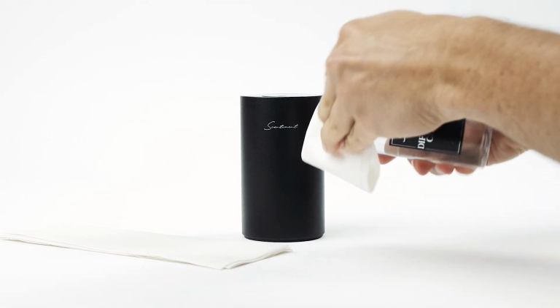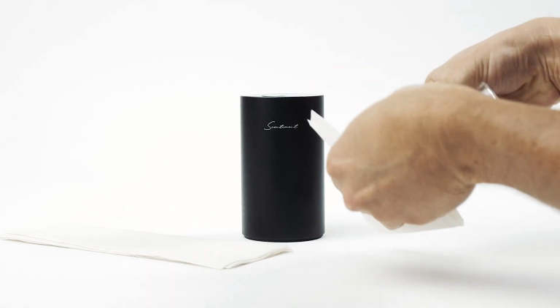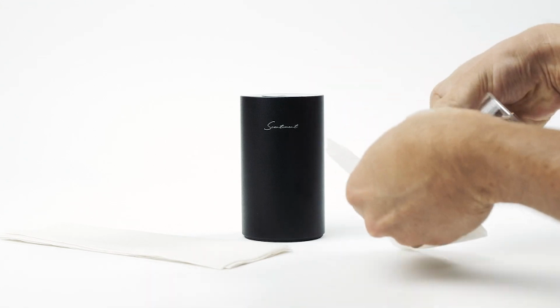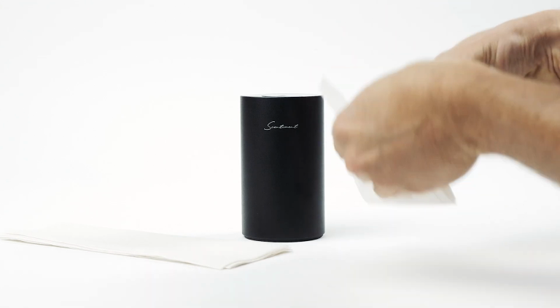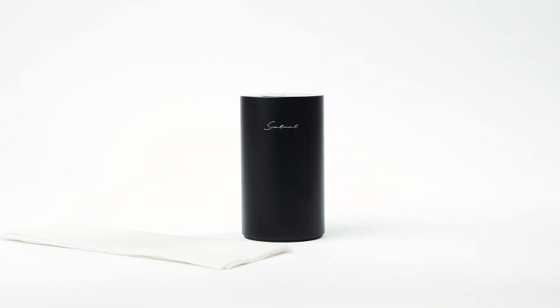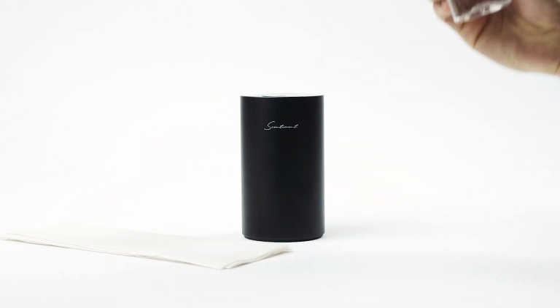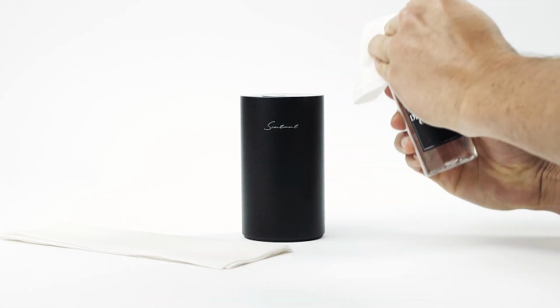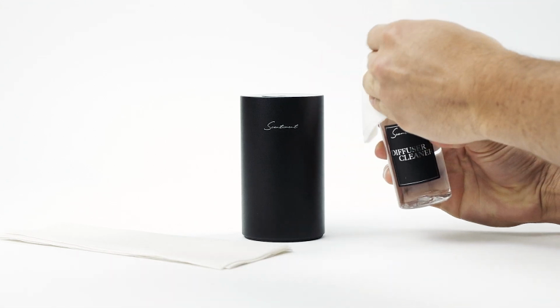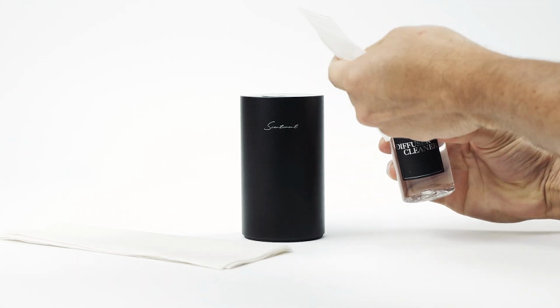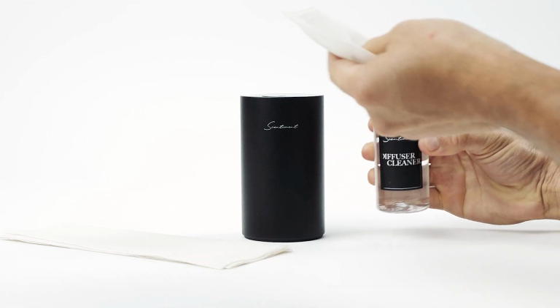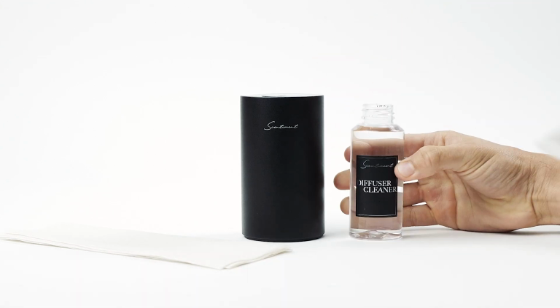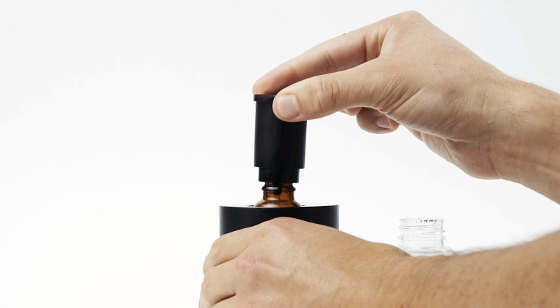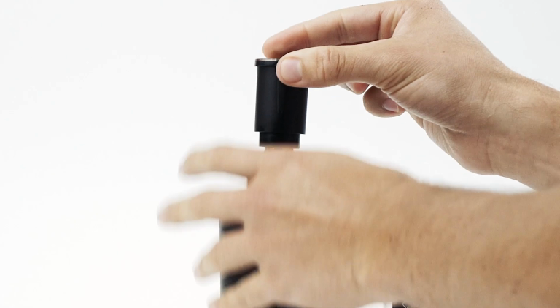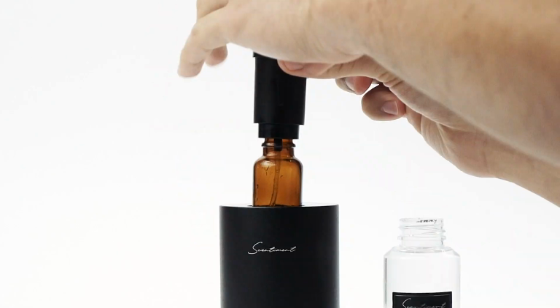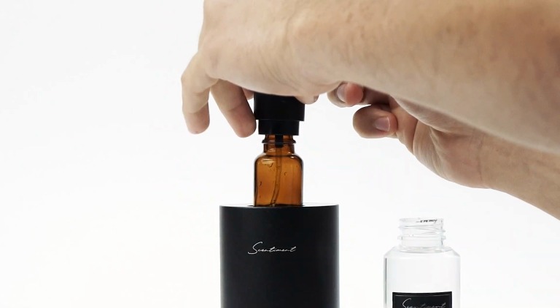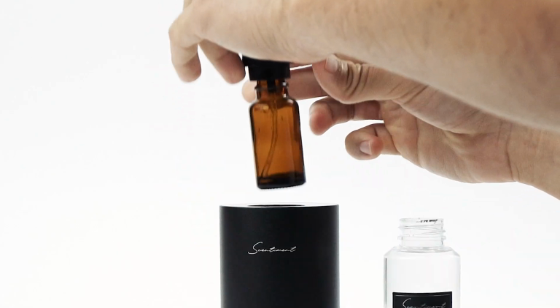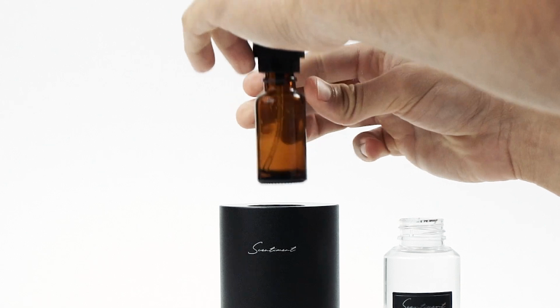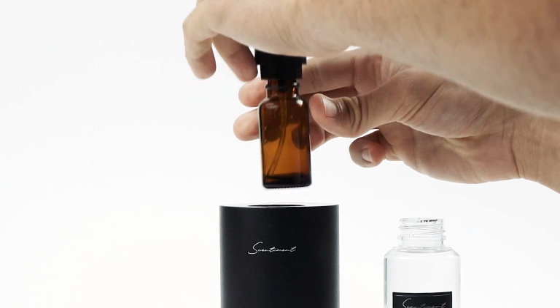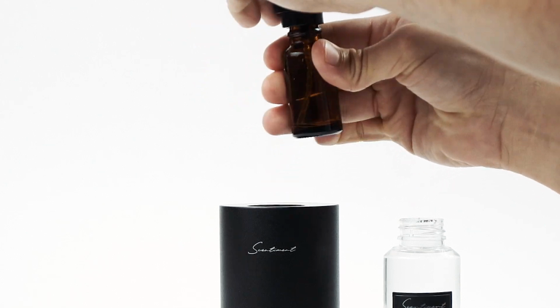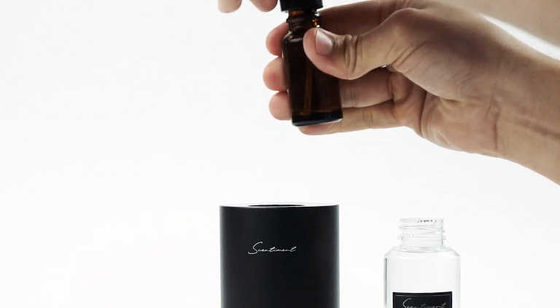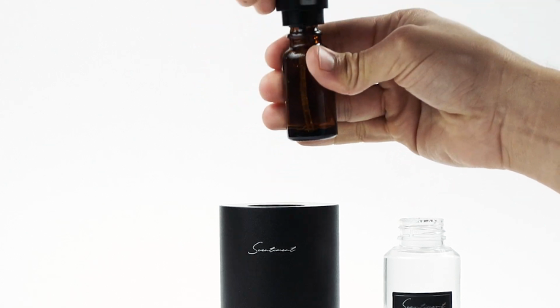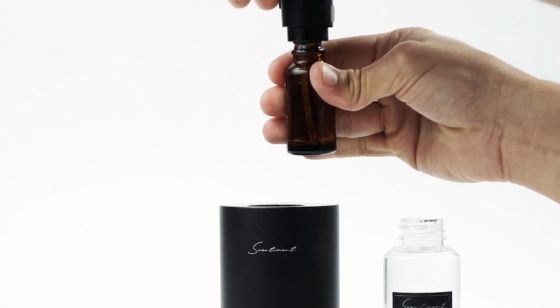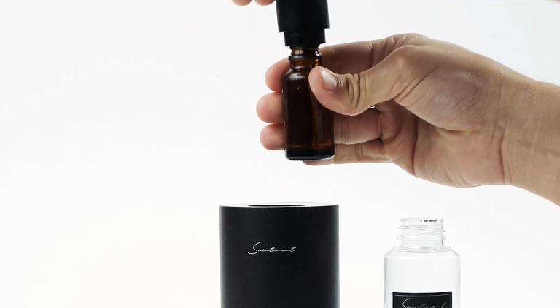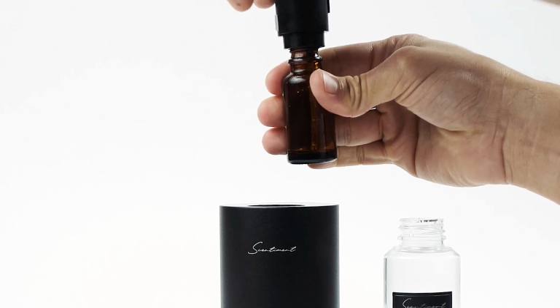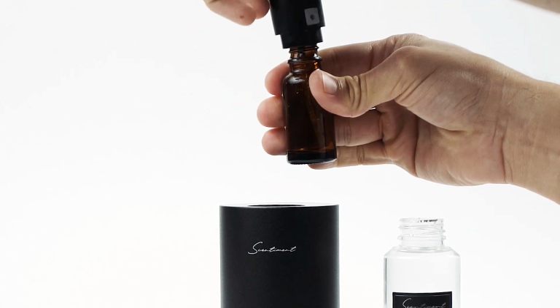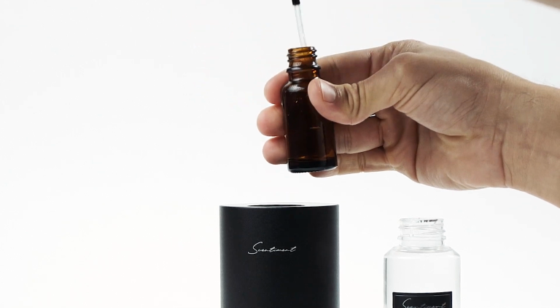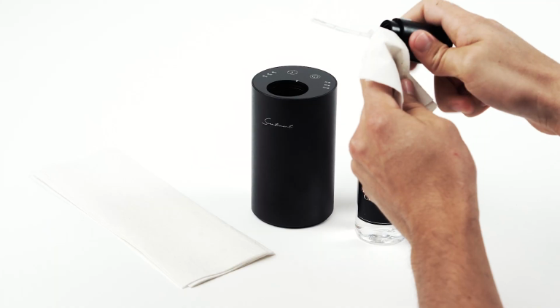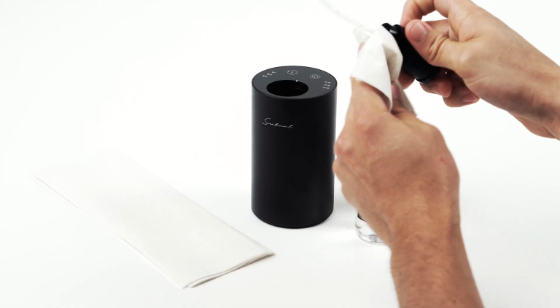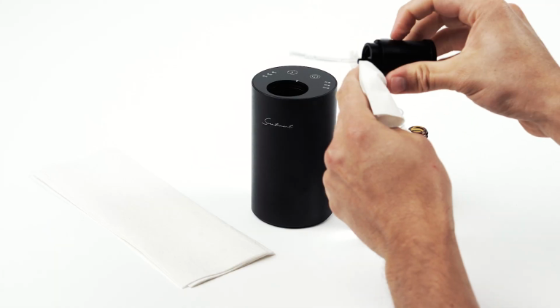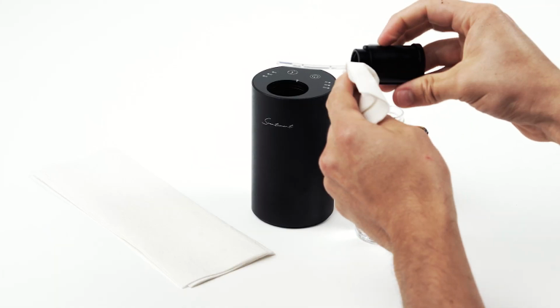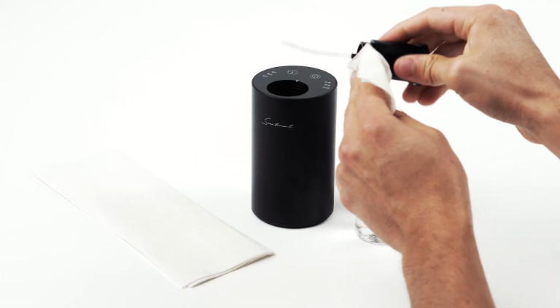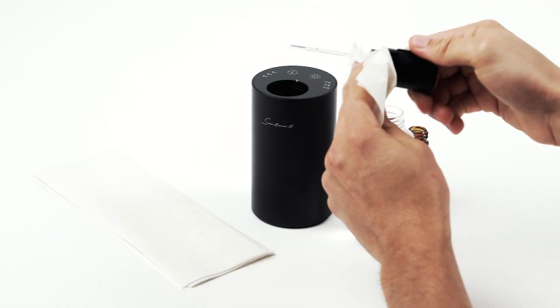Use the cloth or paper towel, moistened with the Diffuser Cleaner. Gently push the nozzle from the bottom to remove it from the diffuser. Unscrew the bottle and clean the underside of the nozzle as well.